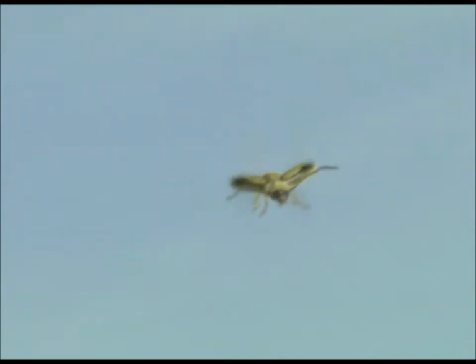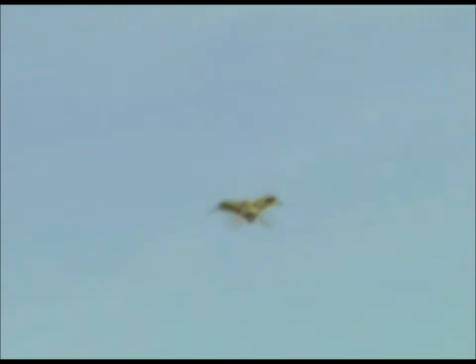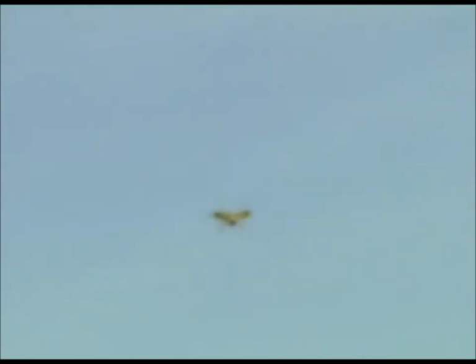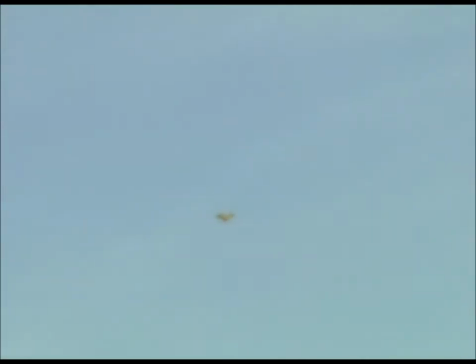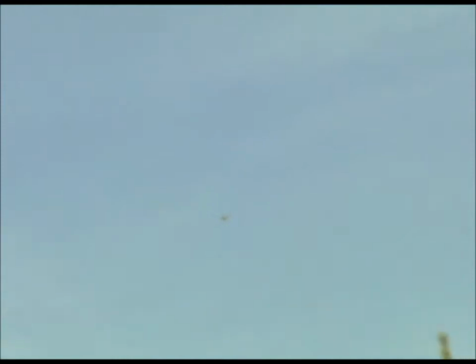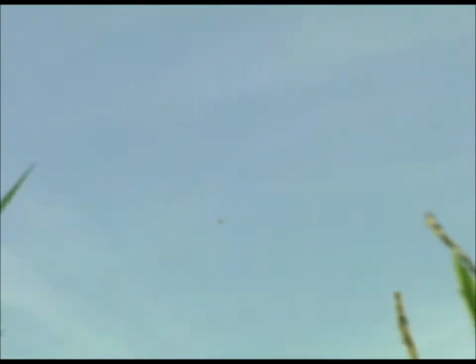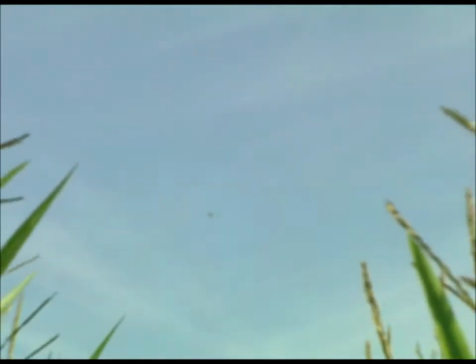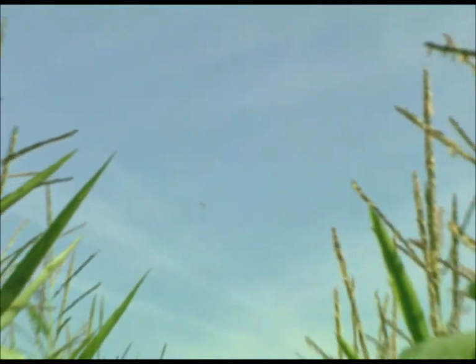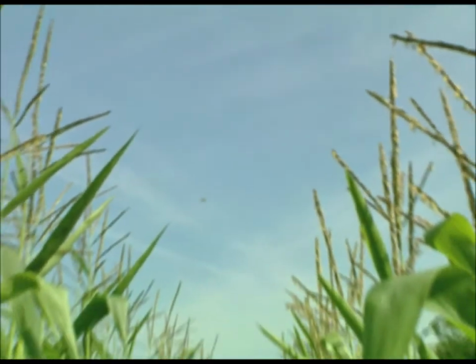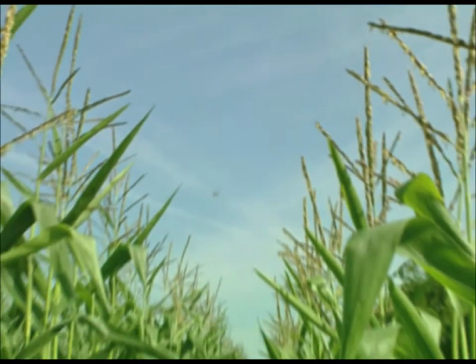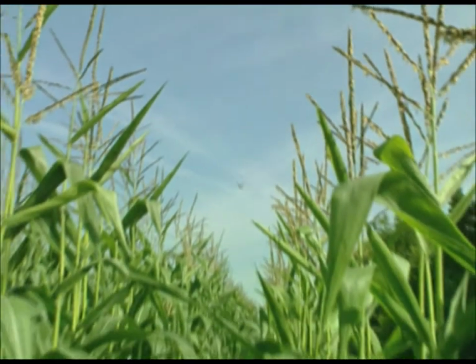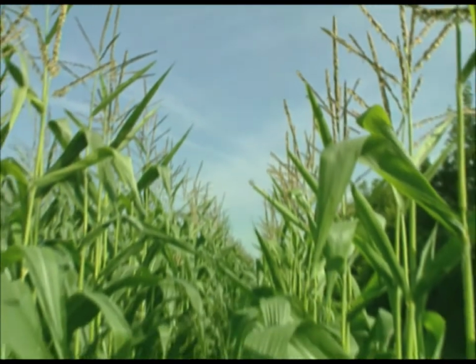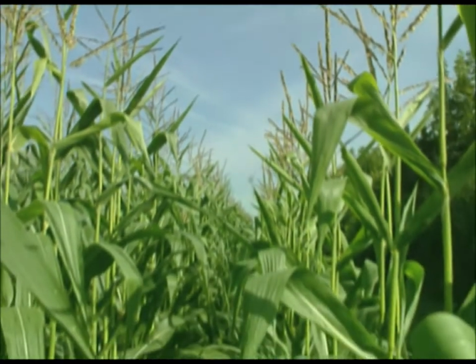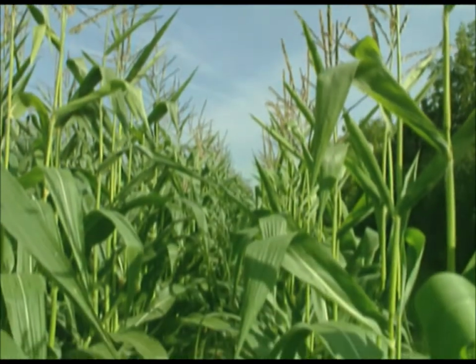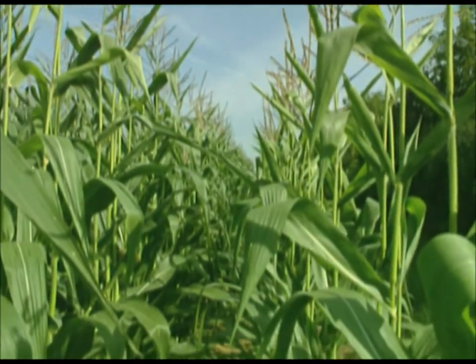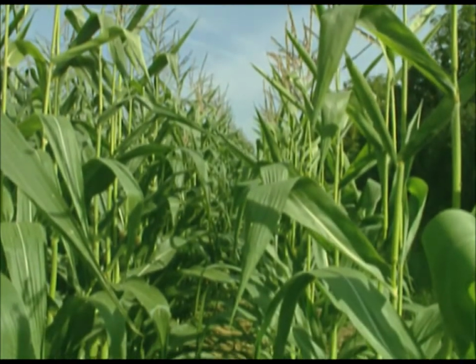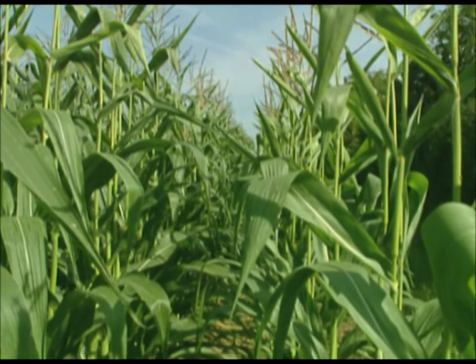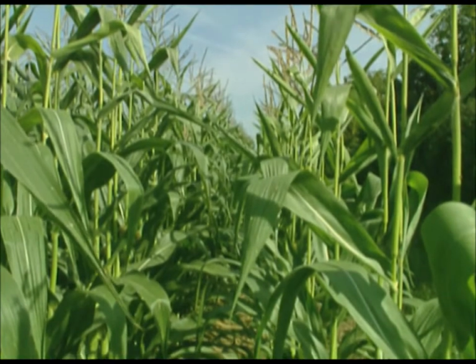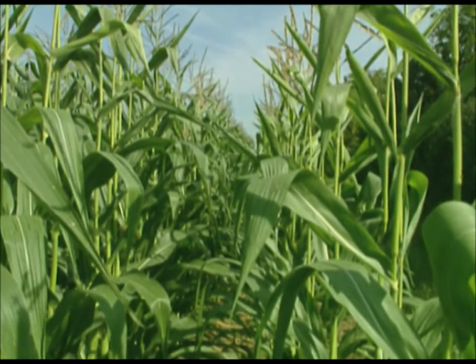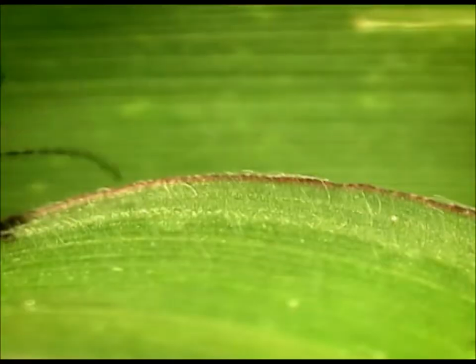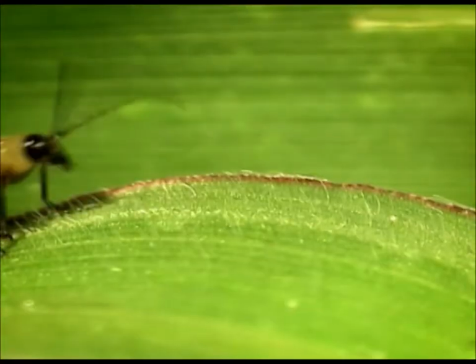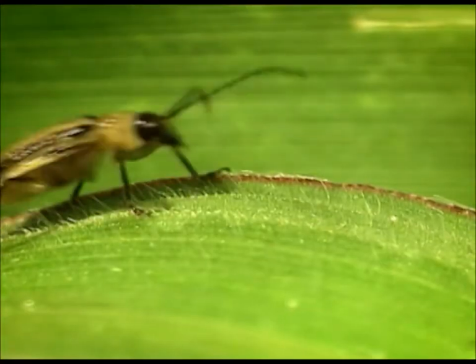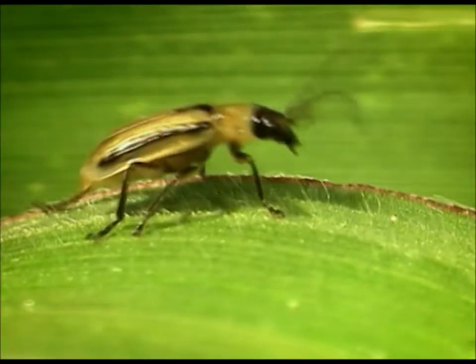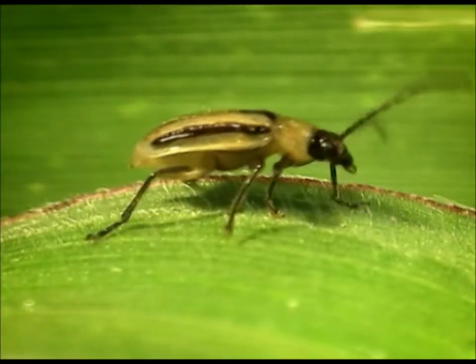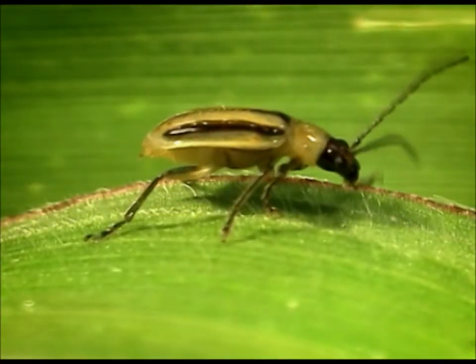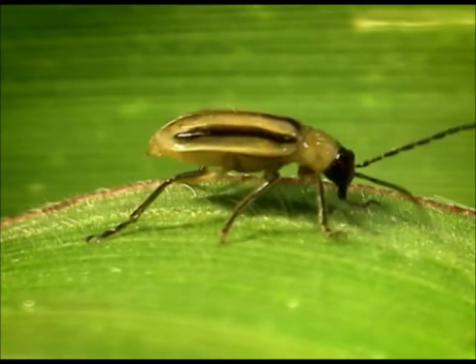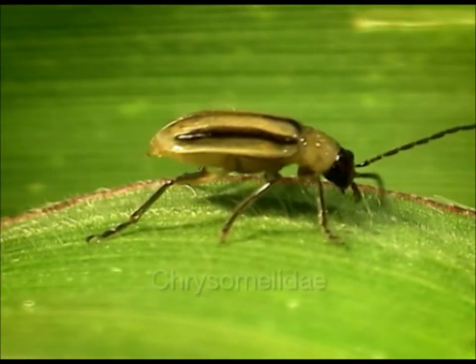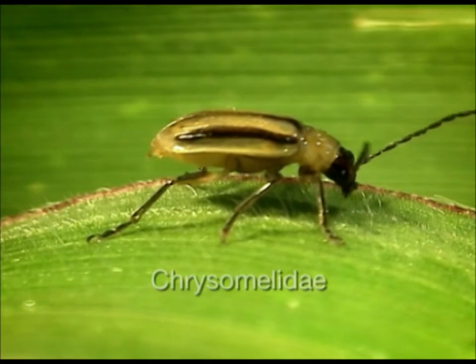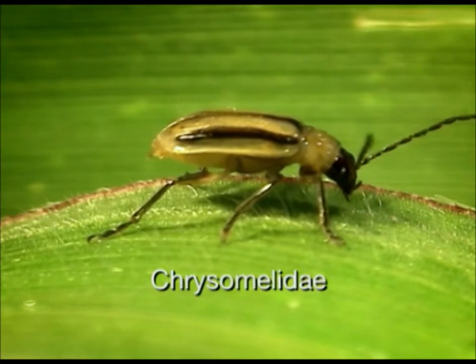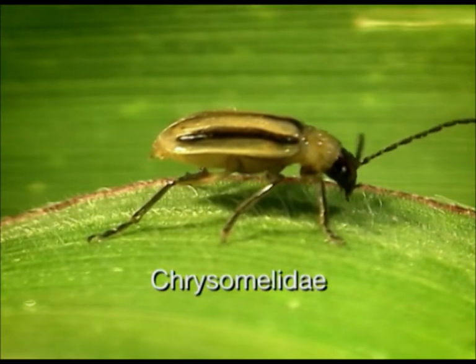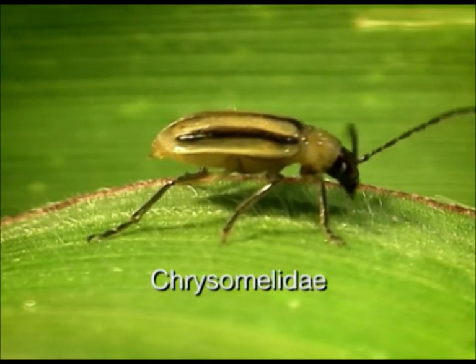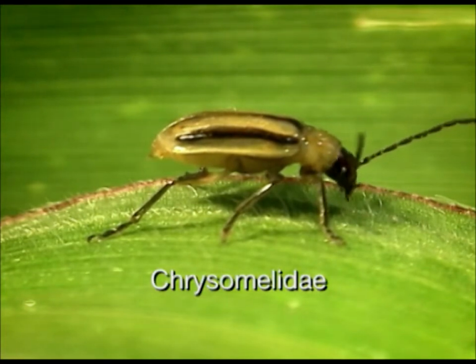This female is just arriving in a stand of maize that, so far, has been free of Diabrotica. The genus Diabrotica belongs to the family Chrysomelidae, the leaf beetles.